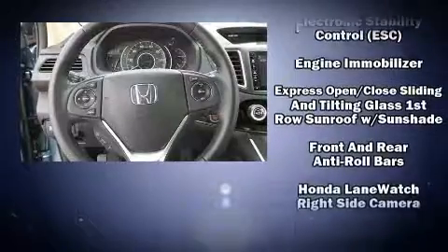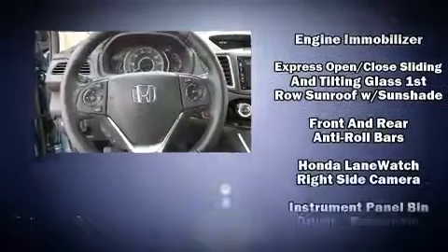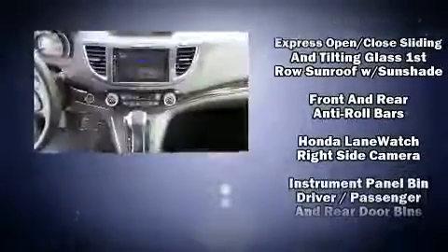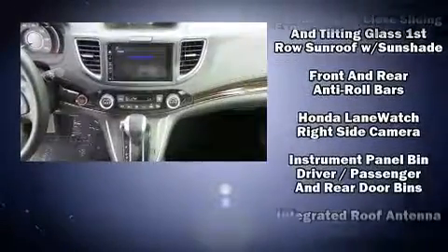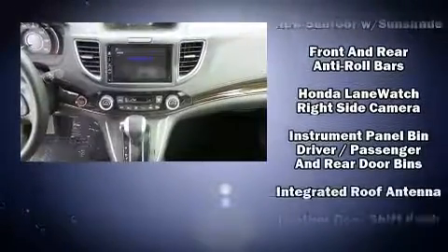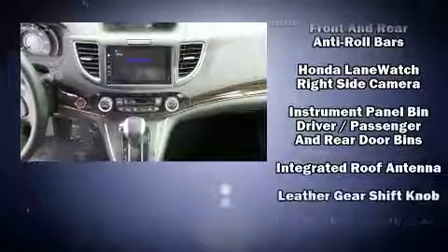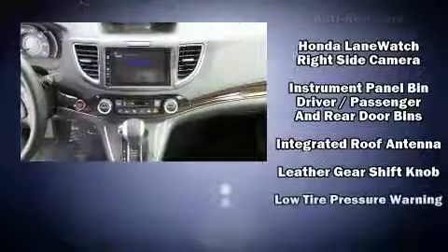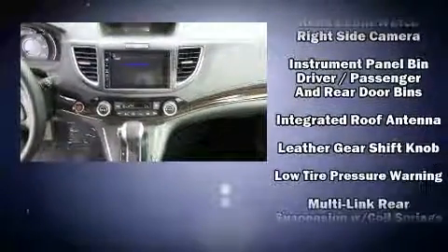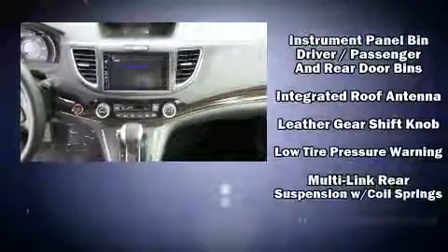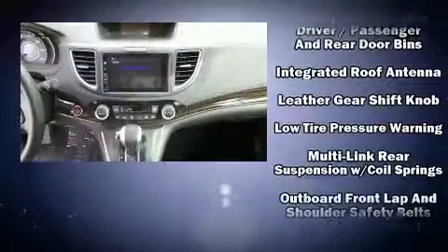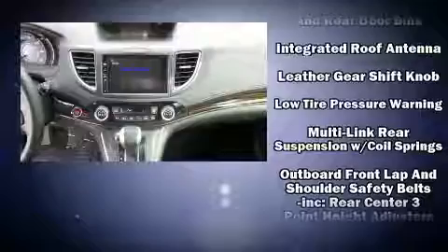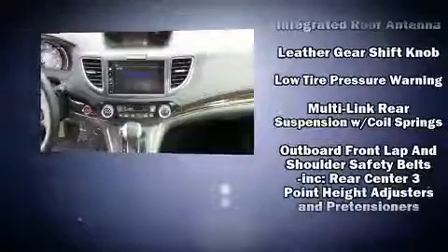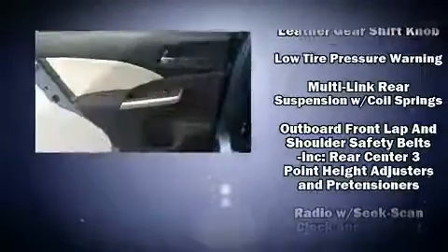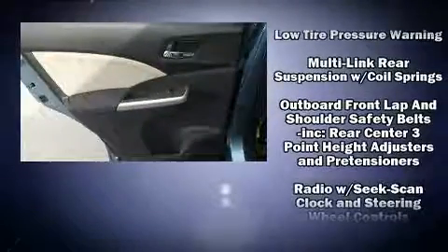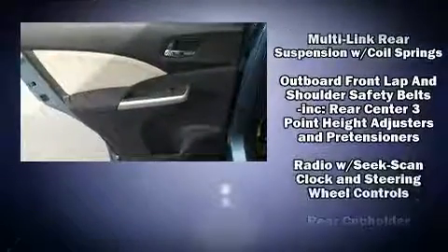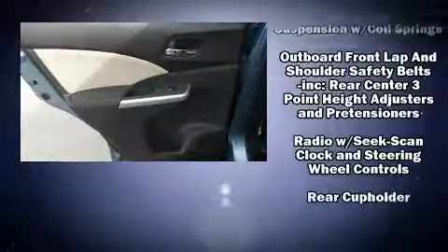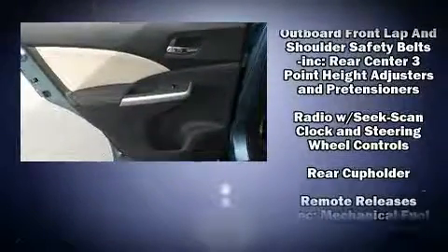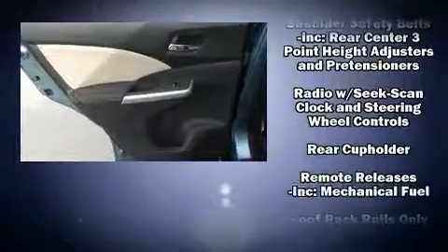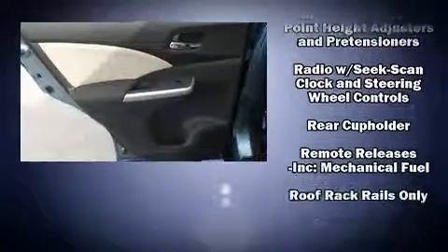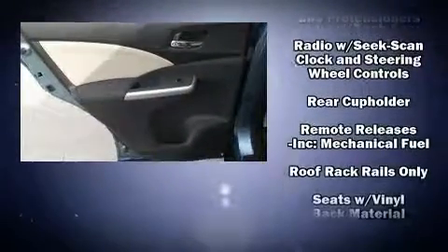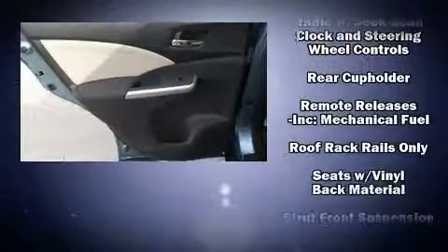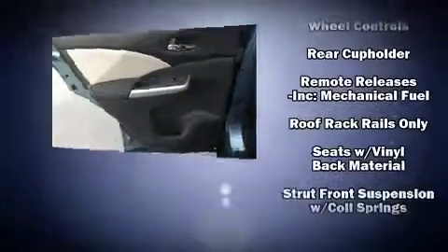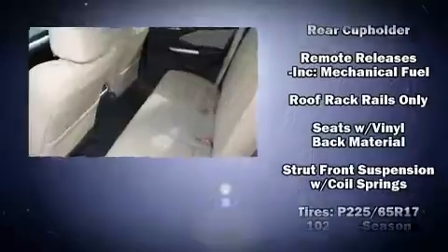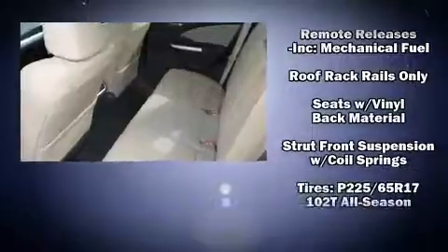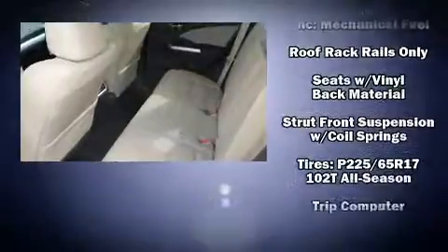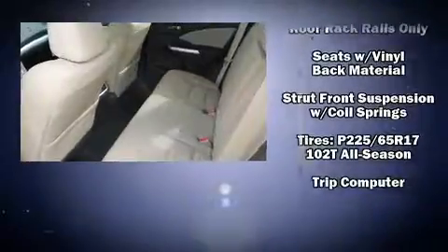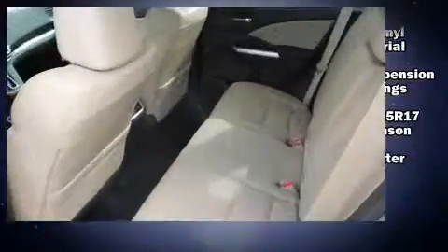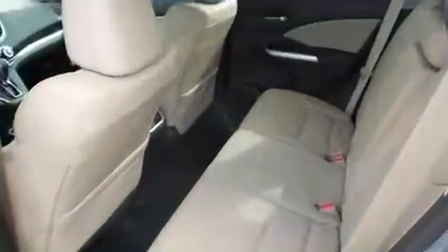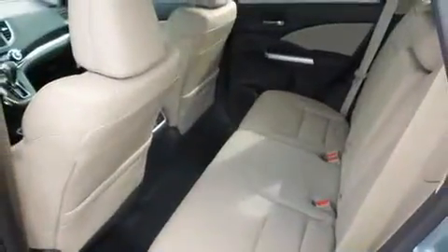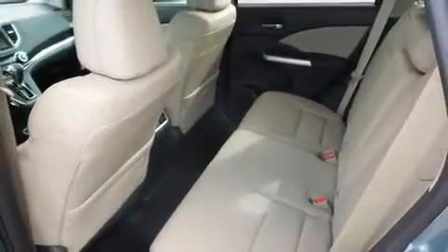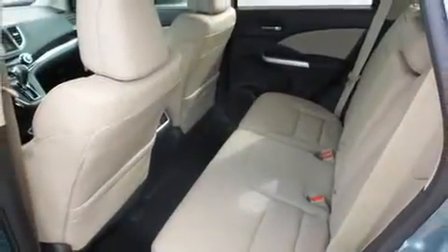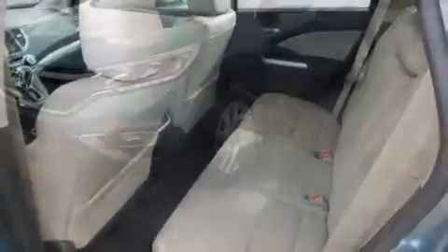Honda also prioritized safety and security with features such as dual front impact airbags, front side impact airbags, traction control, brake assist, a security system, and four-wheel disc brakes with AVS.